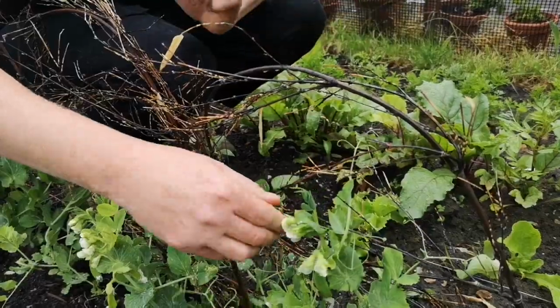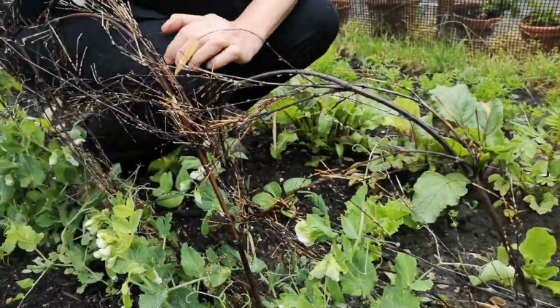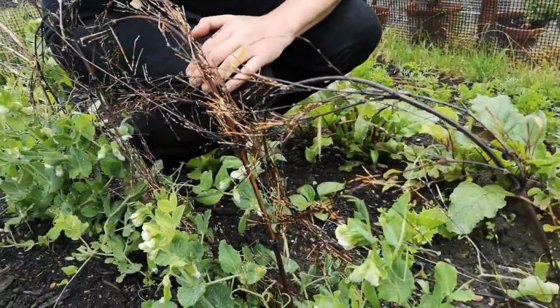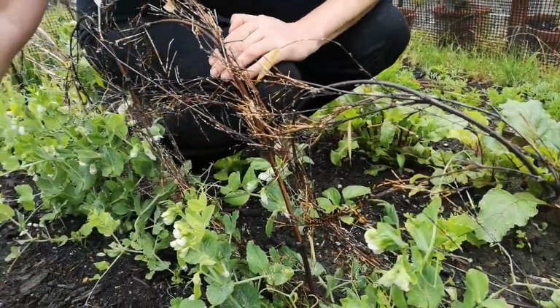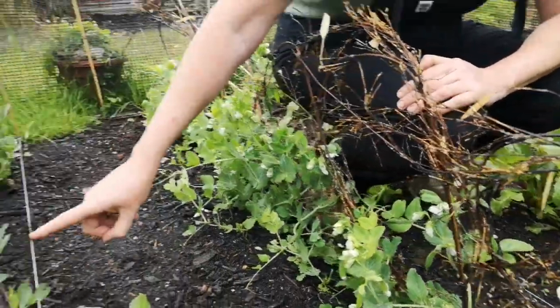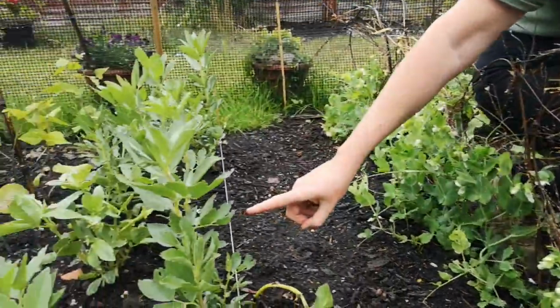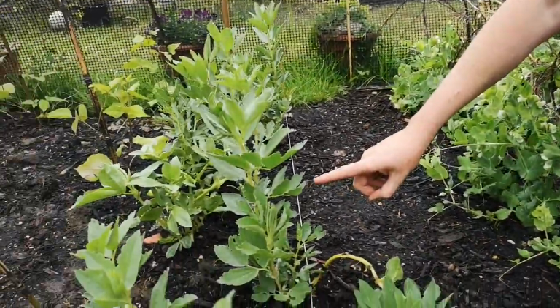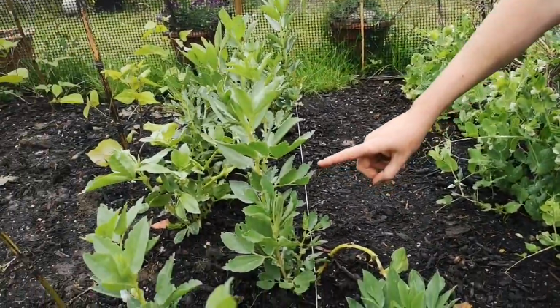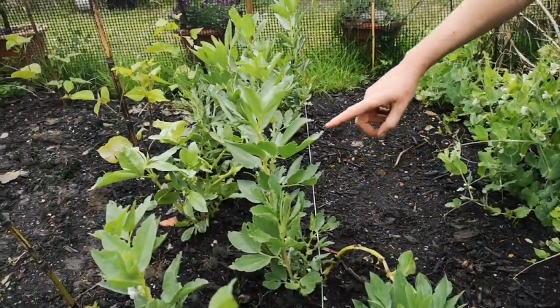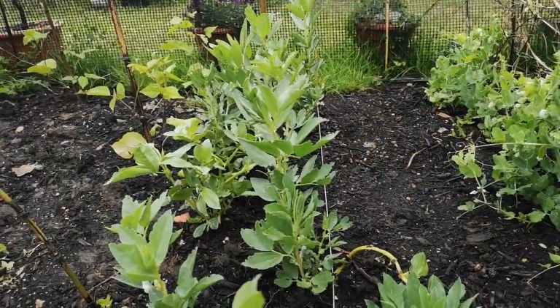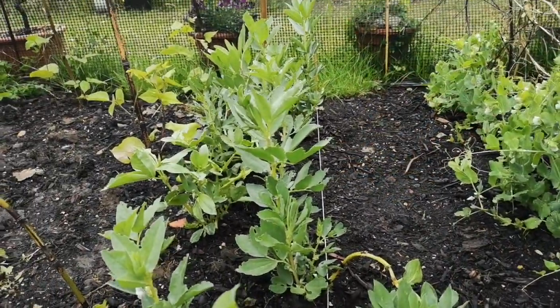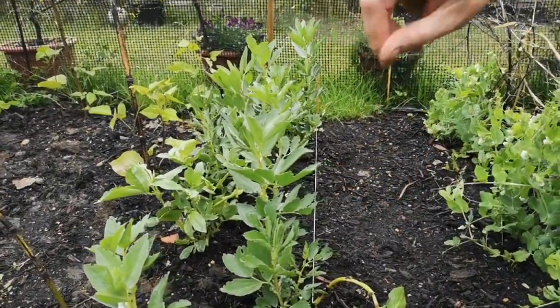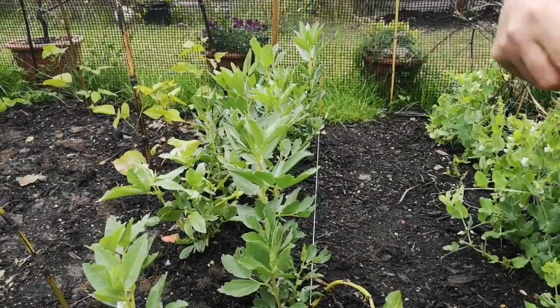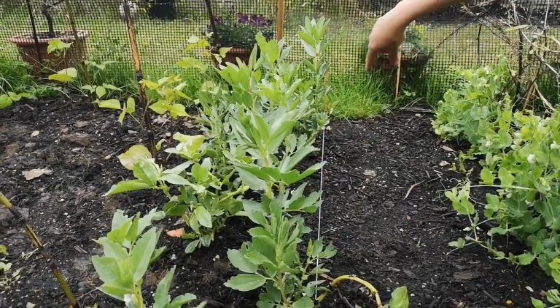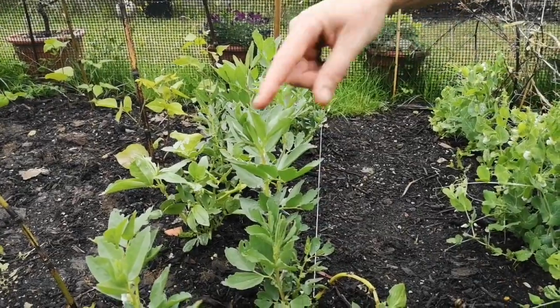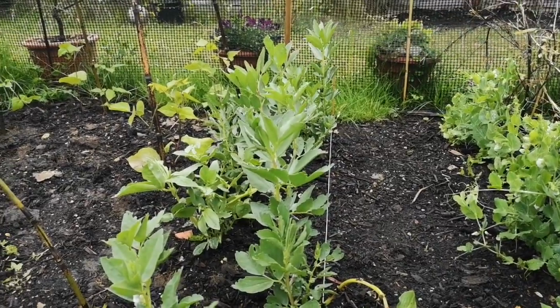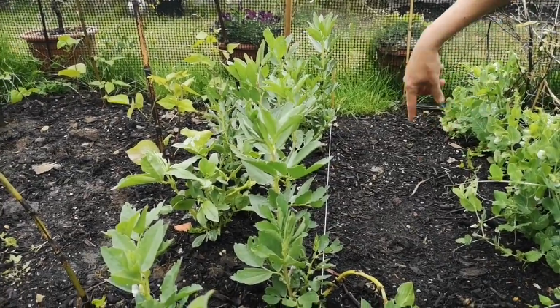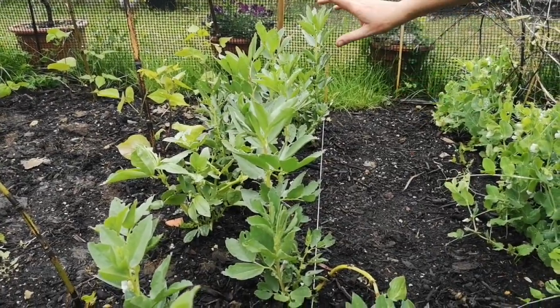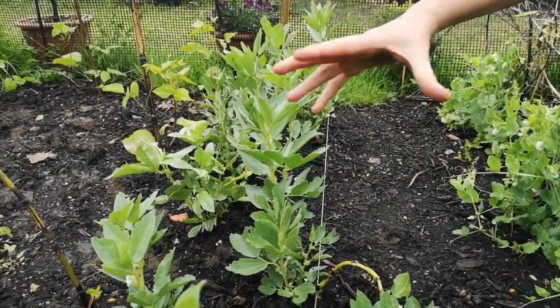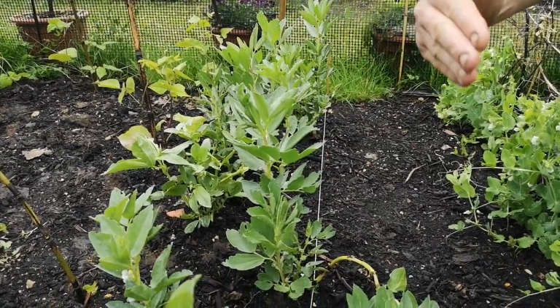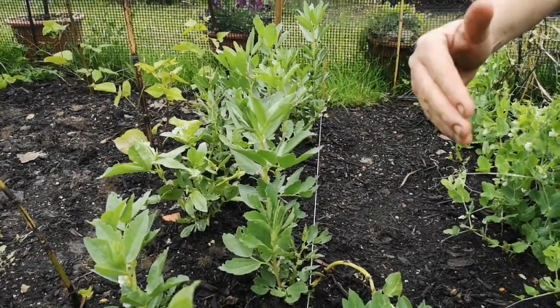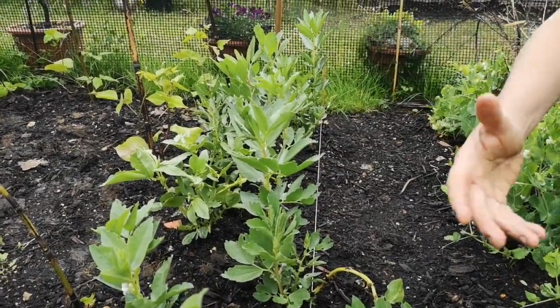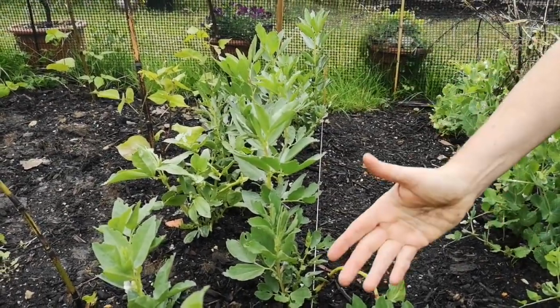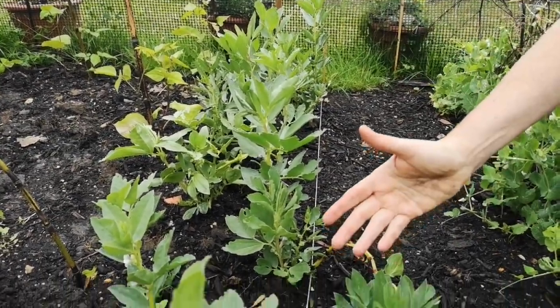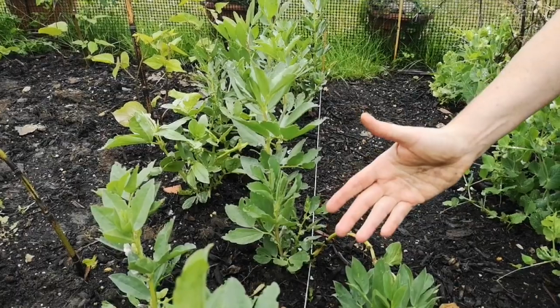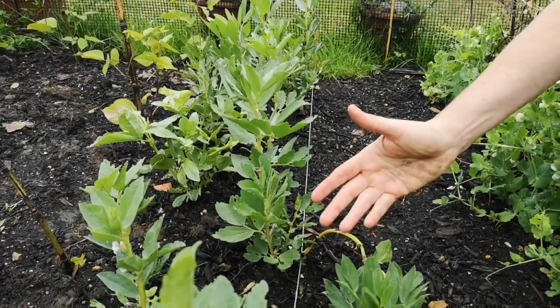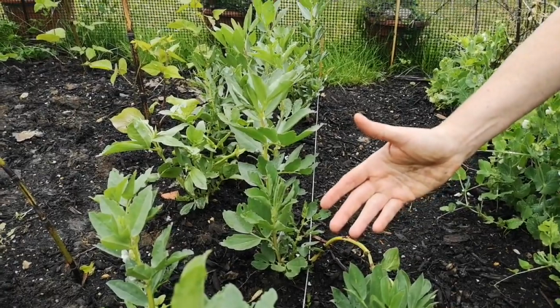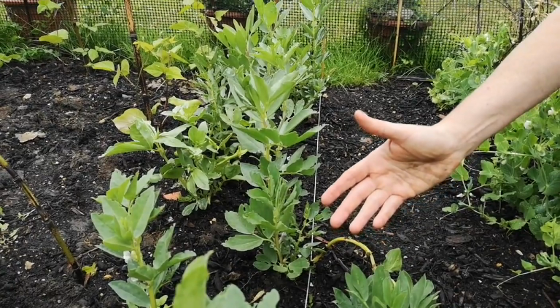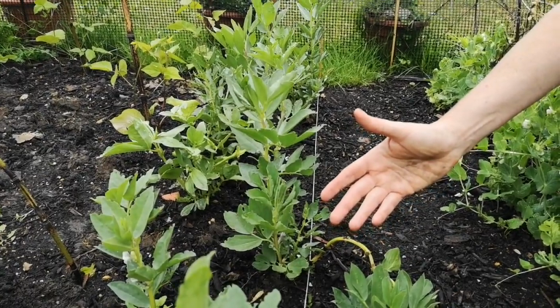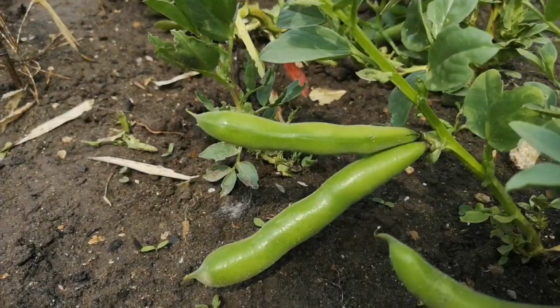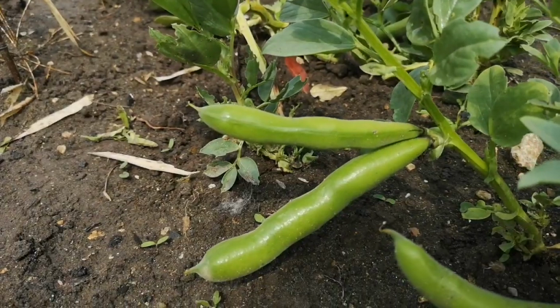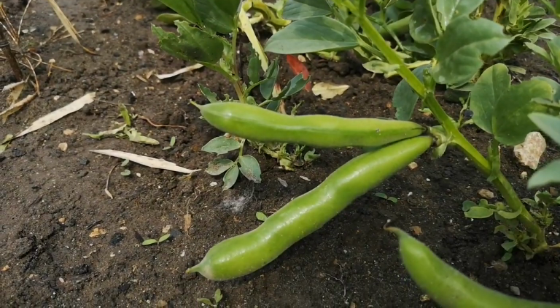In the case of my broad beans, often people put a post at each end and strings around the sides just to keep them in. But I haven't found that necessary because I've got a bit of space so I've left them as they are.